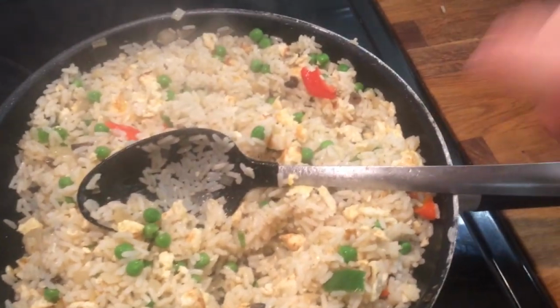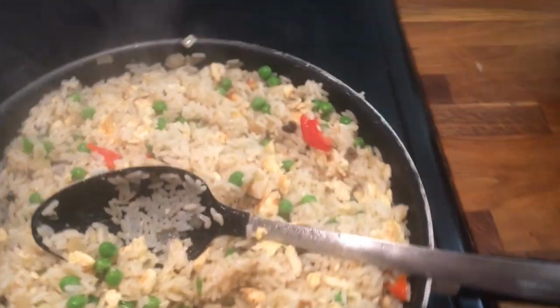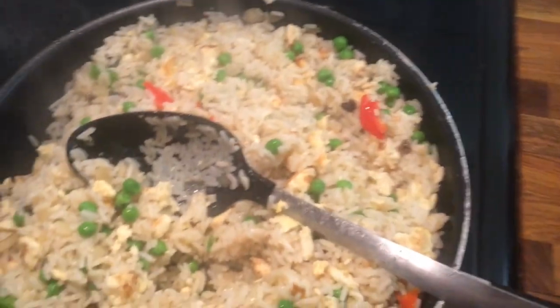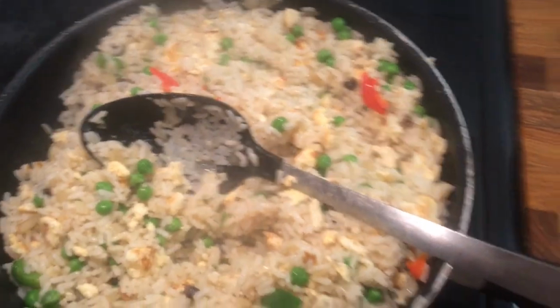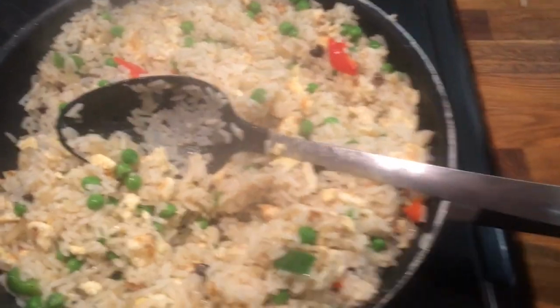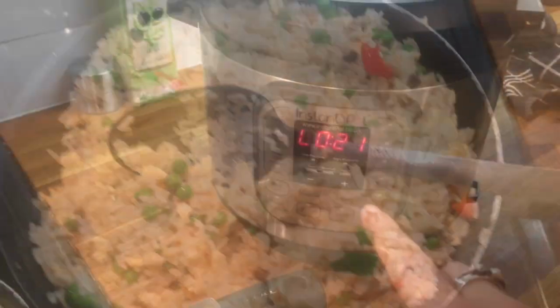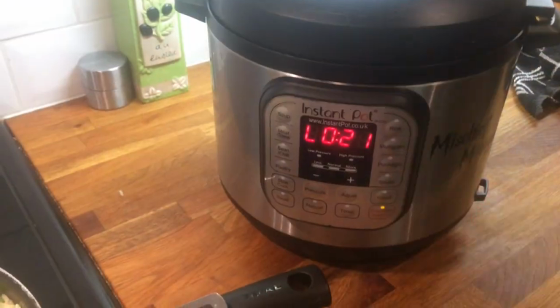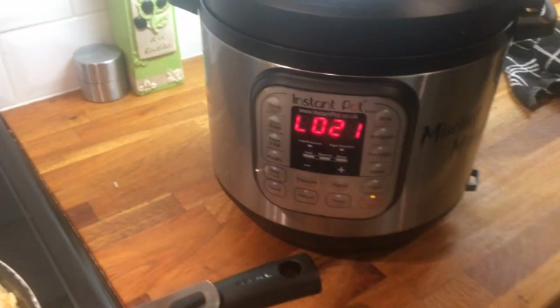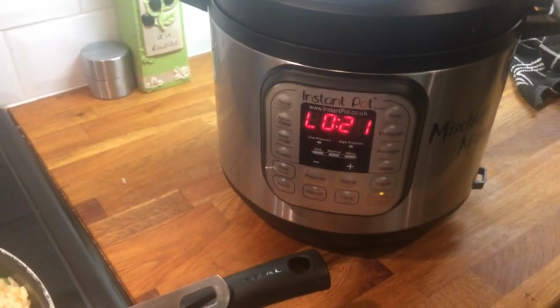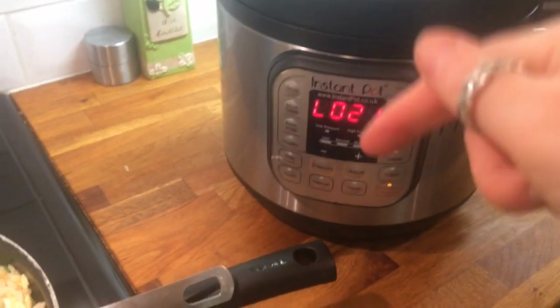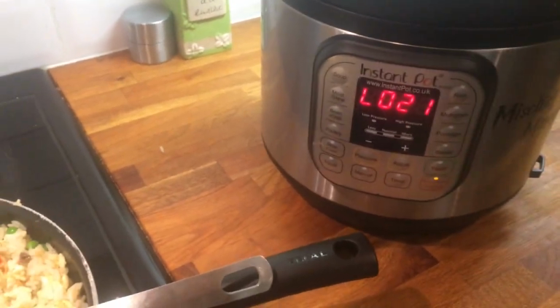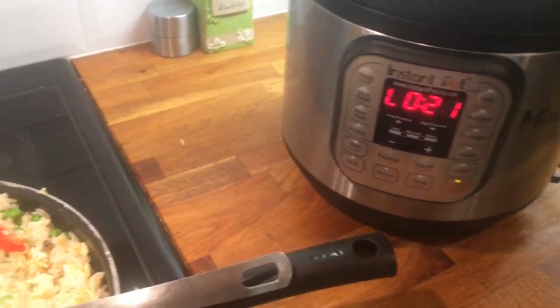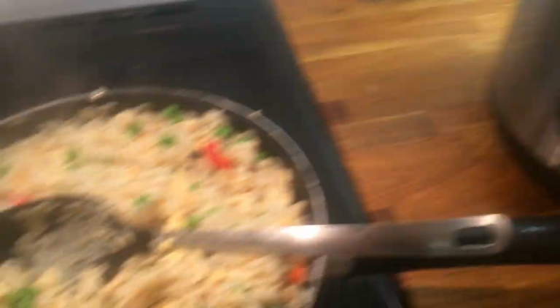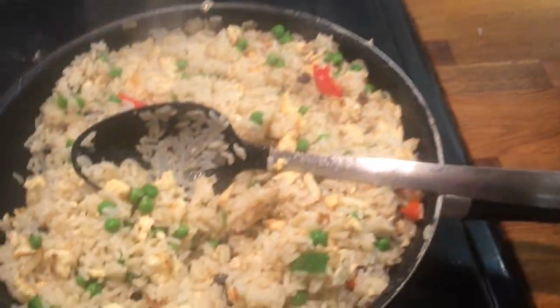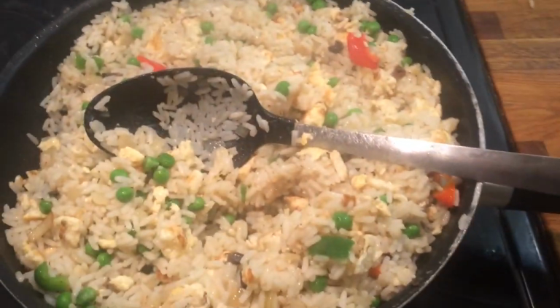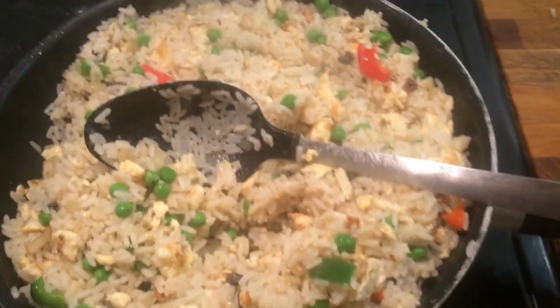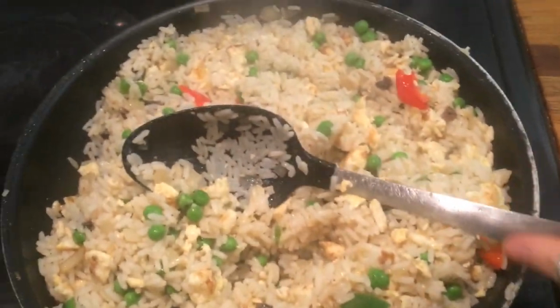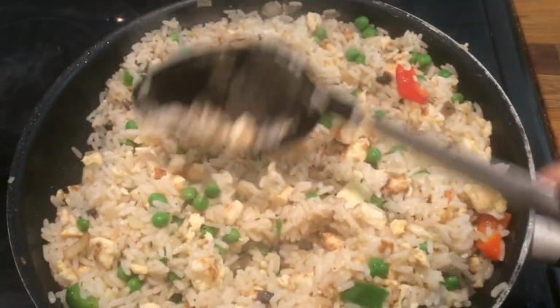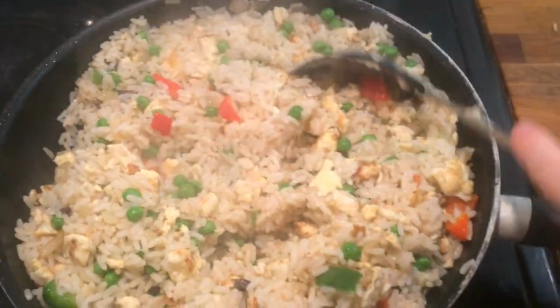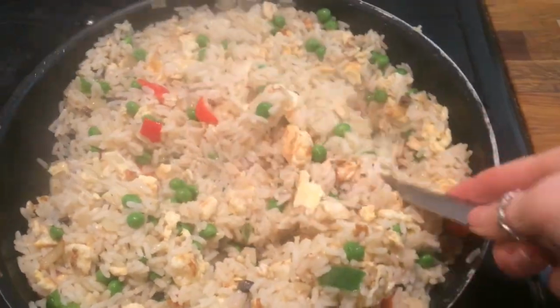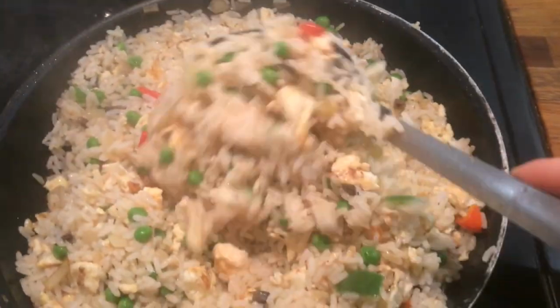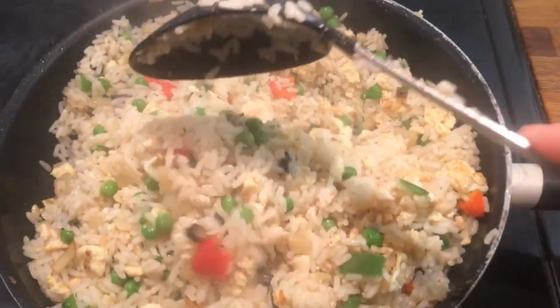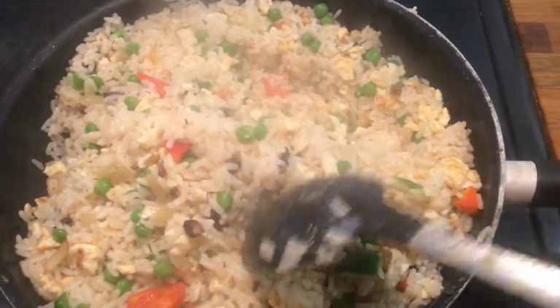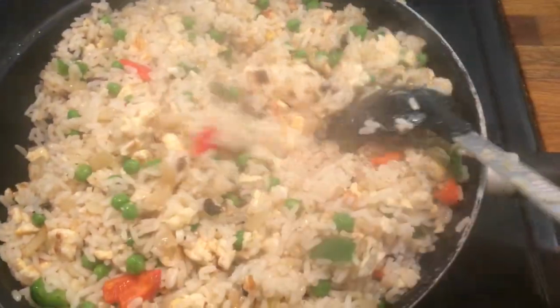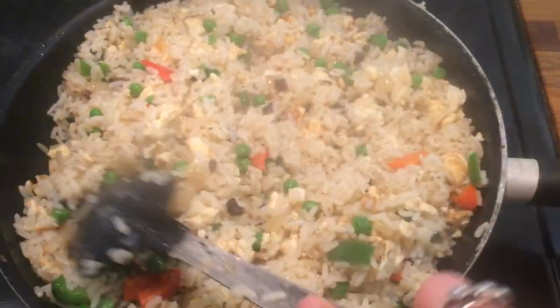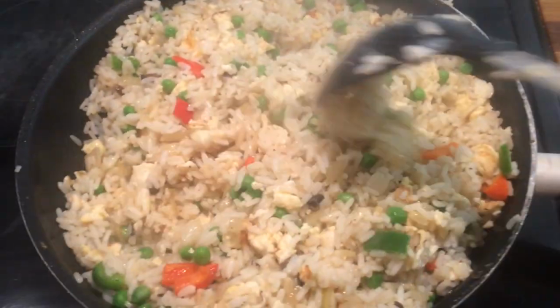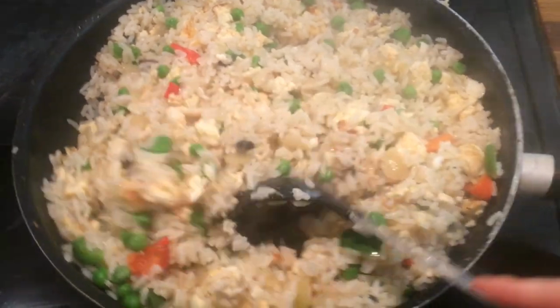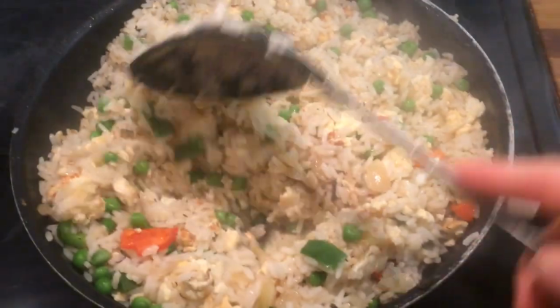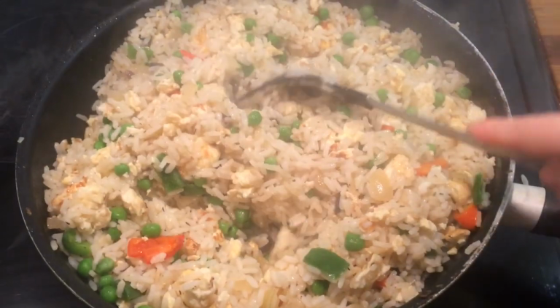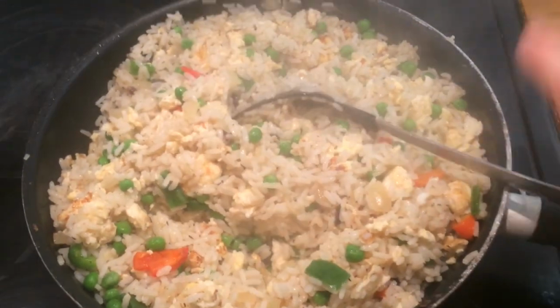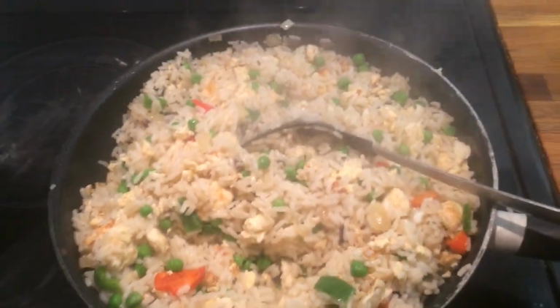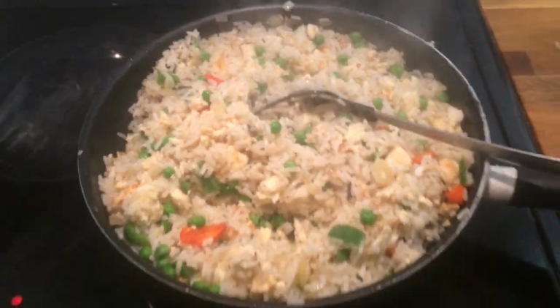We are actually going to have it with something I'm cooking in my Instant Pot — I'll leave that linked below, I've recorded that before. I hope you enjoyed this video and I'll see you in the next one. Take care, bye bye.